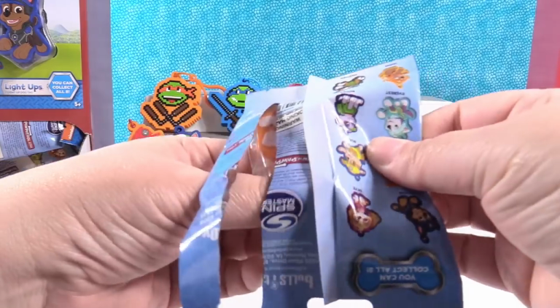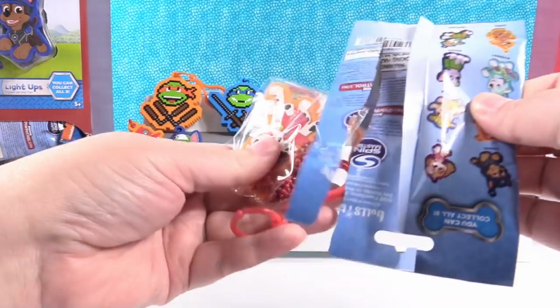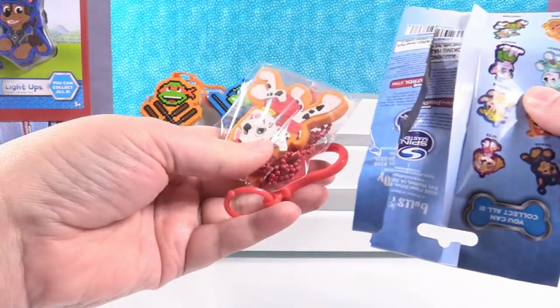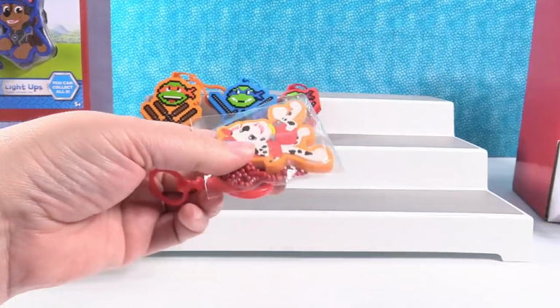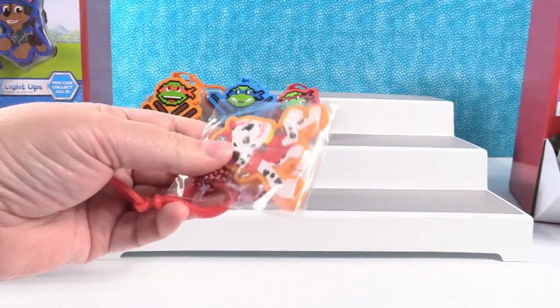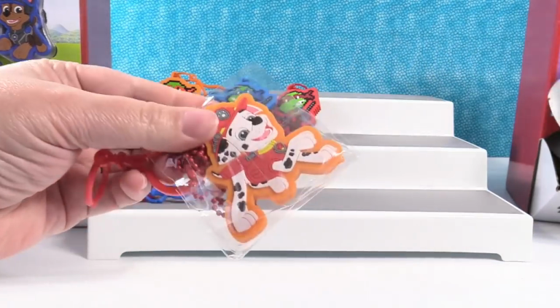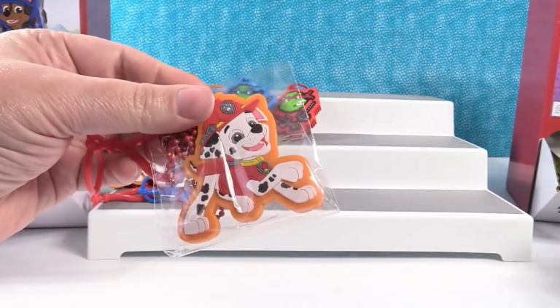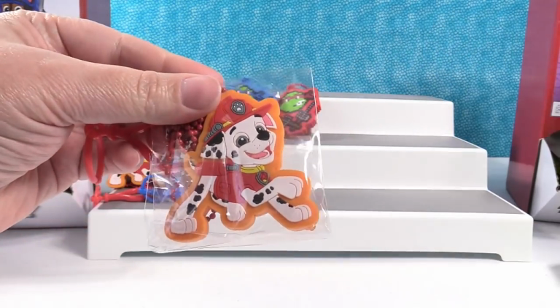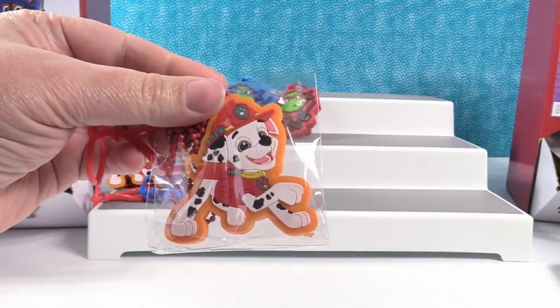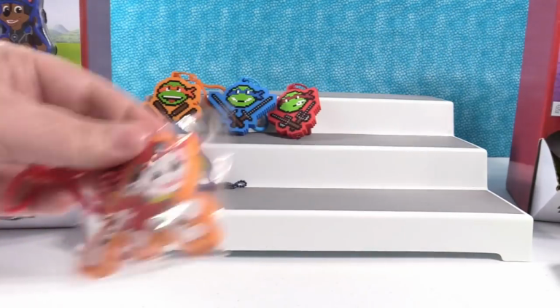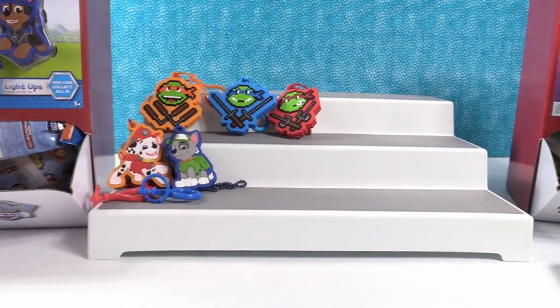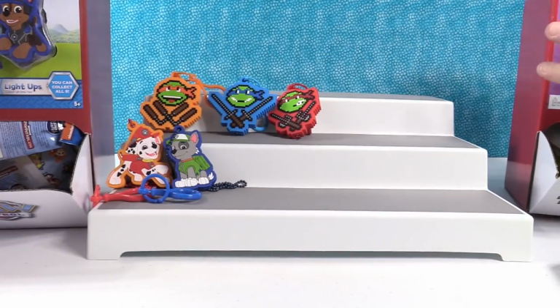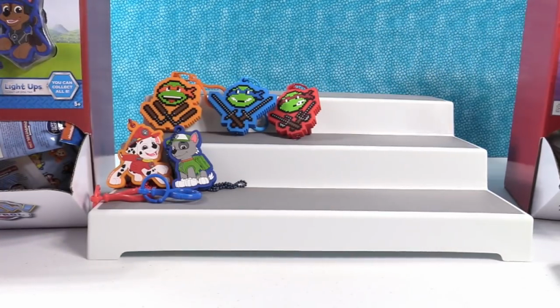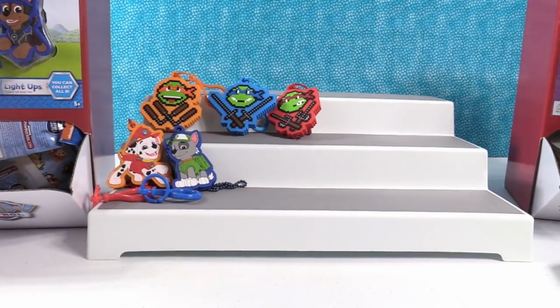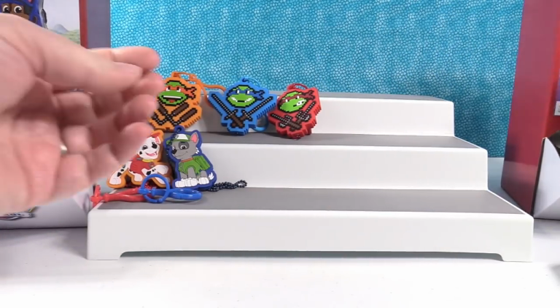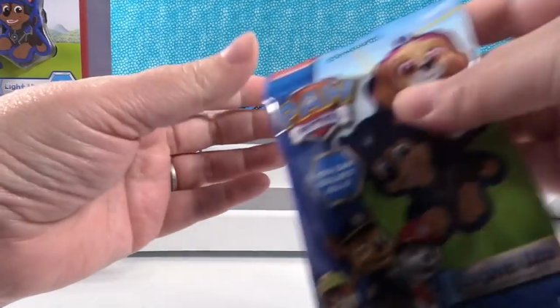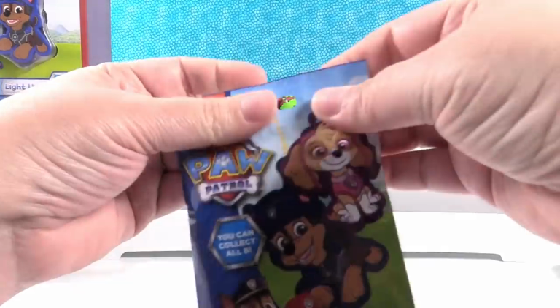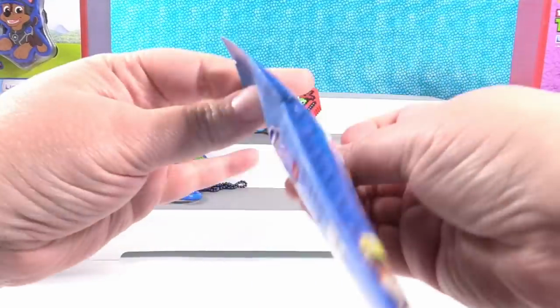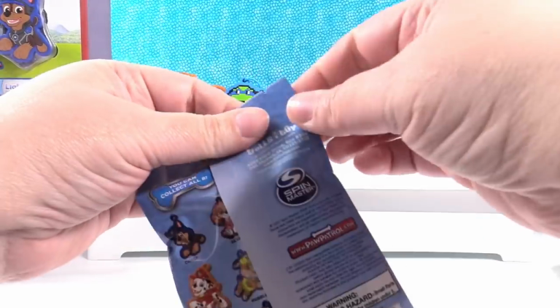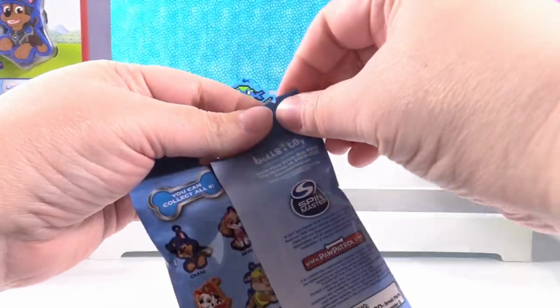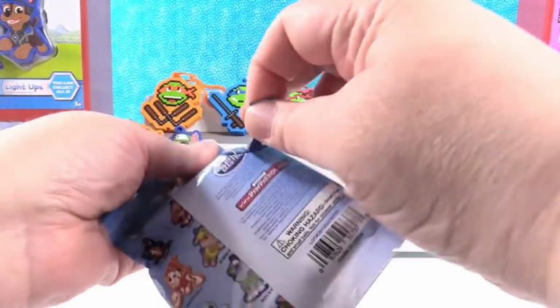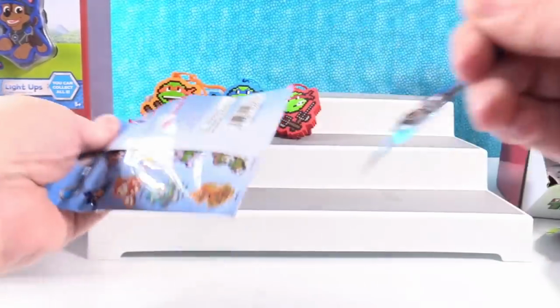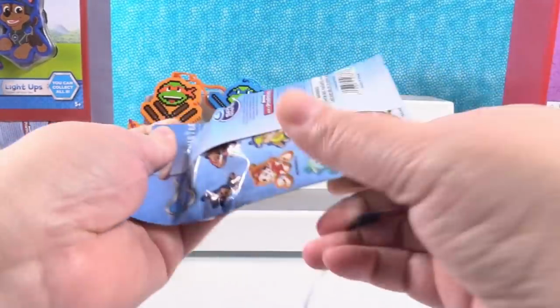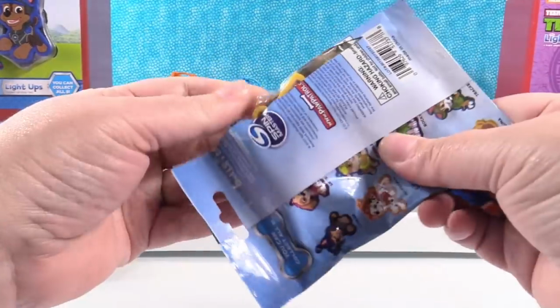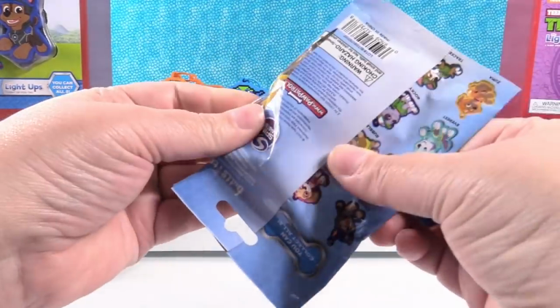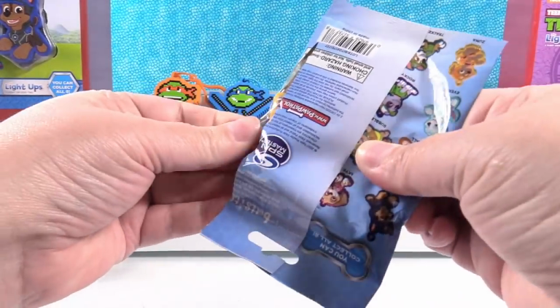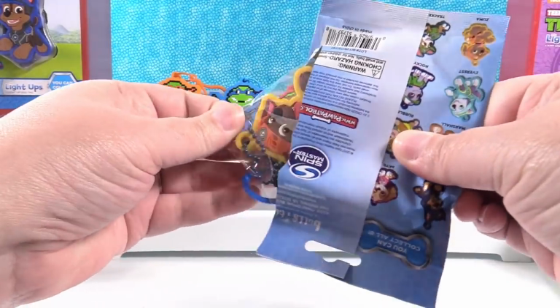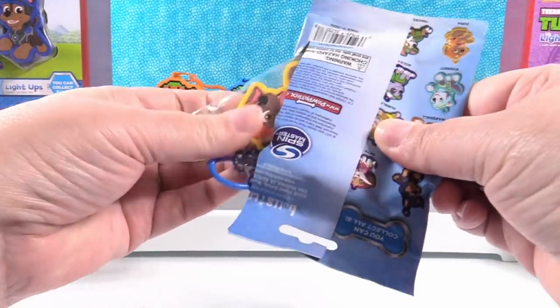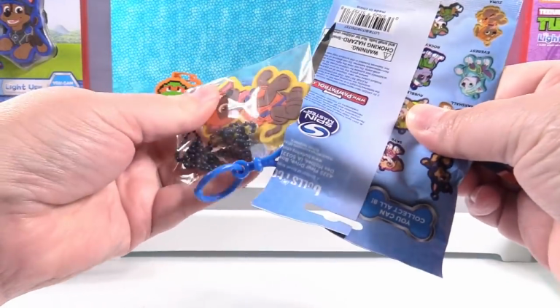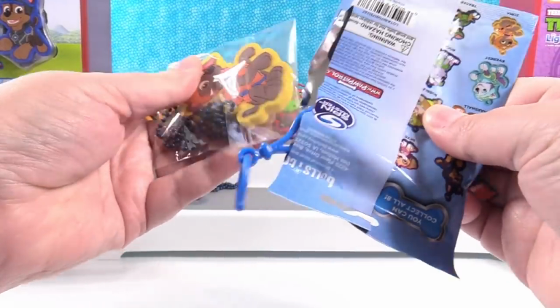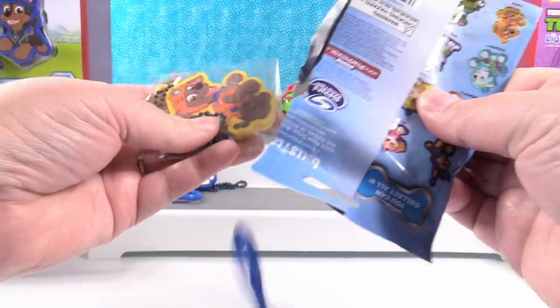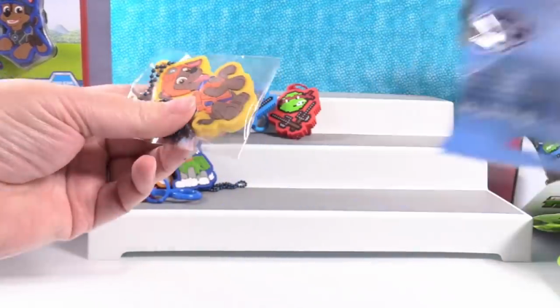Oh no, it's Marshall again. One more try — hey, we have somebody new, it's Zuma.